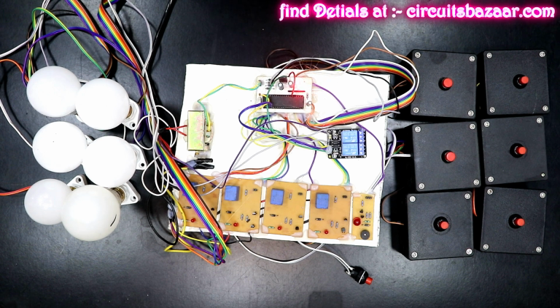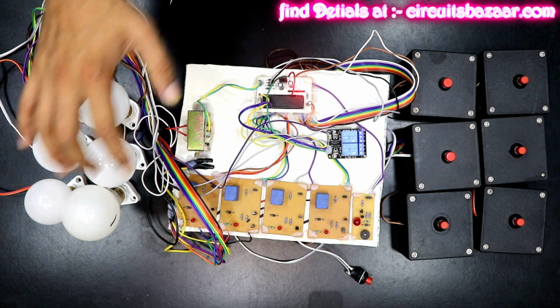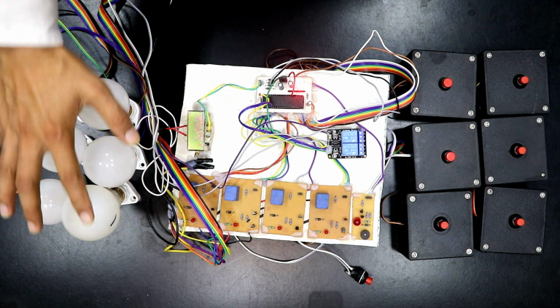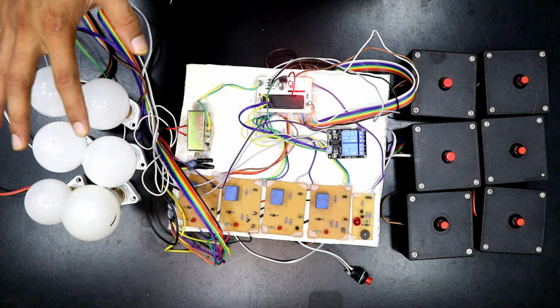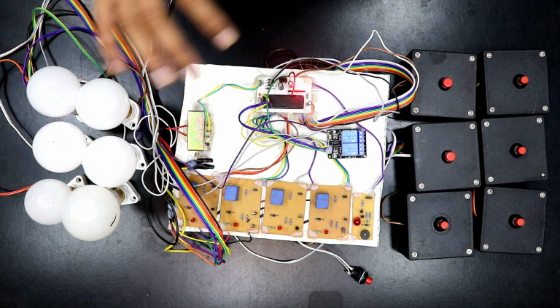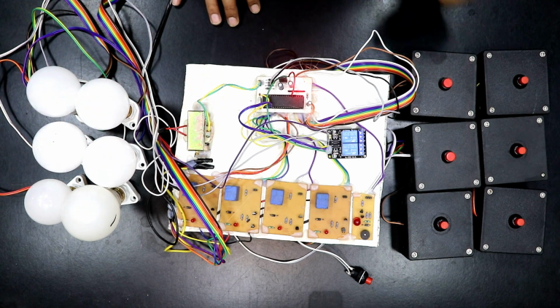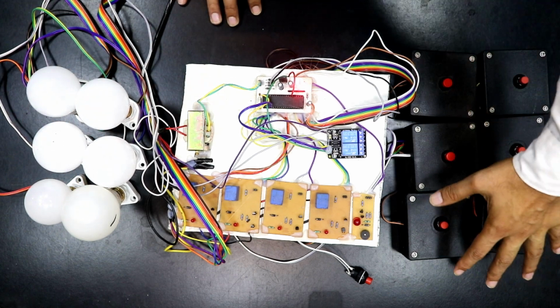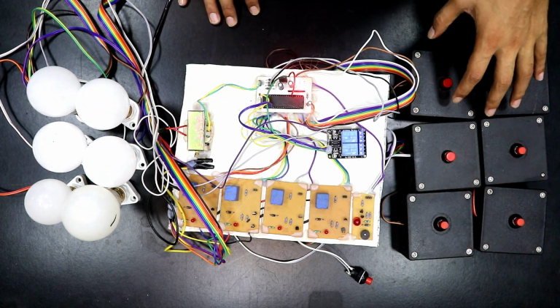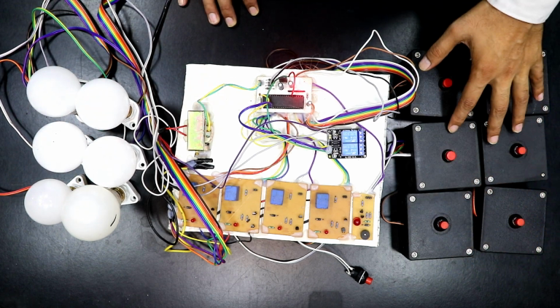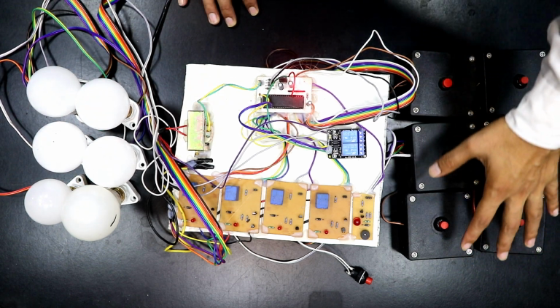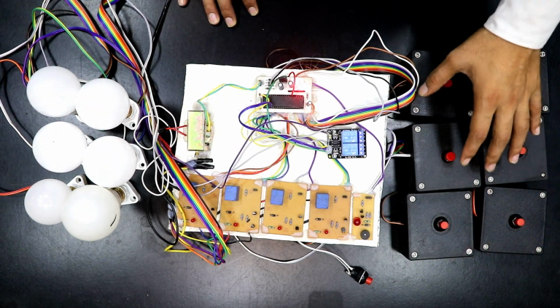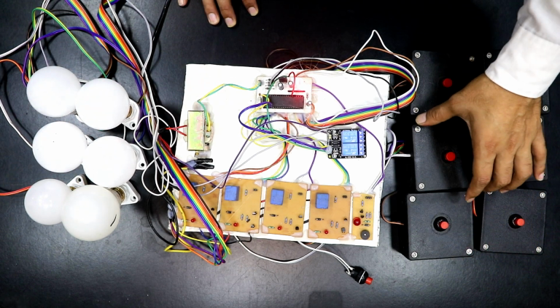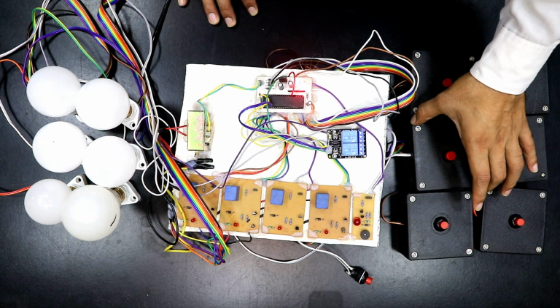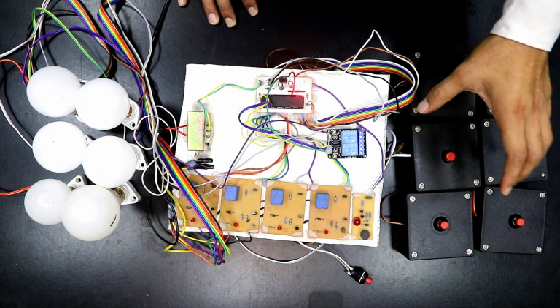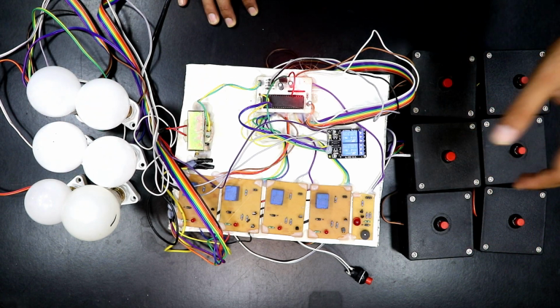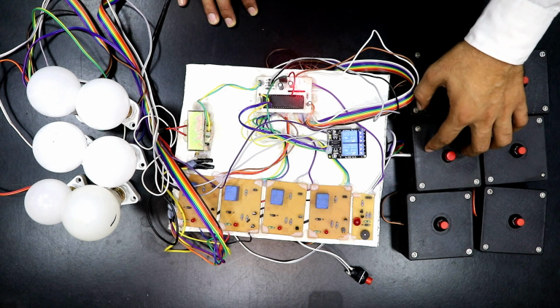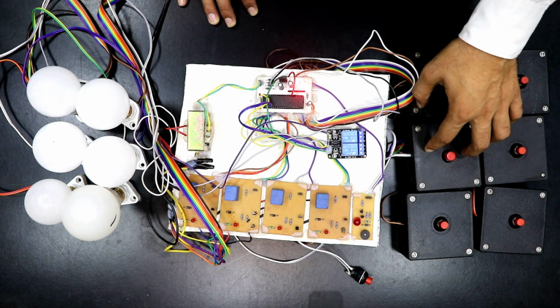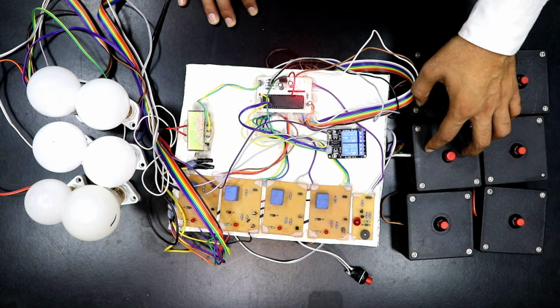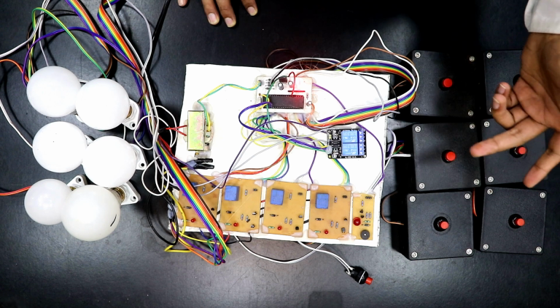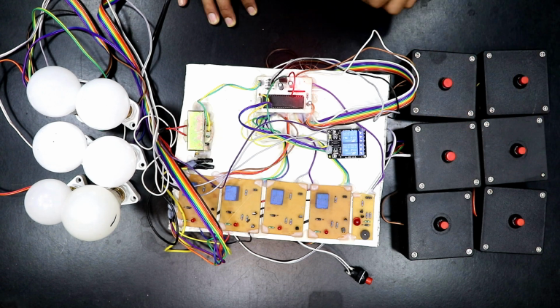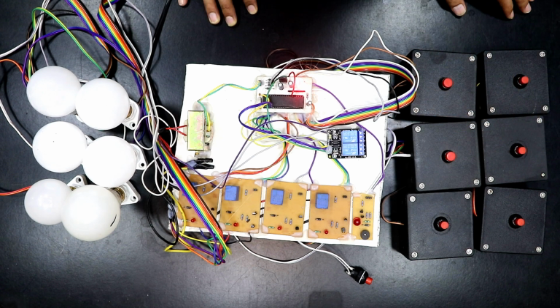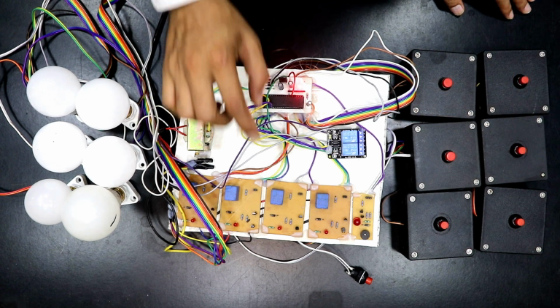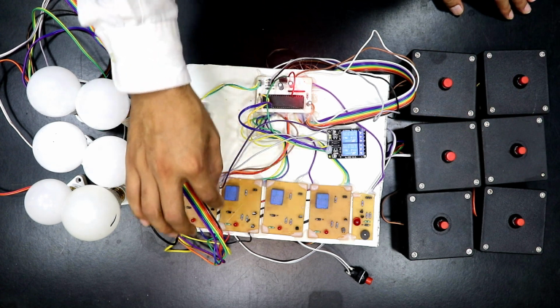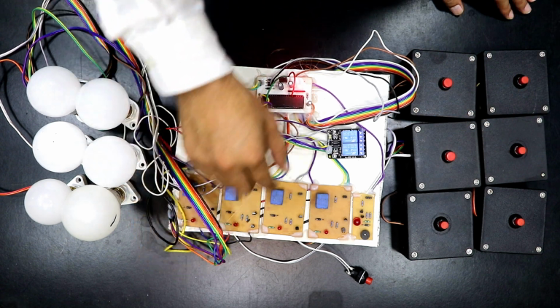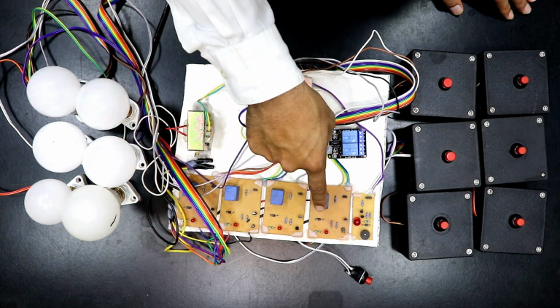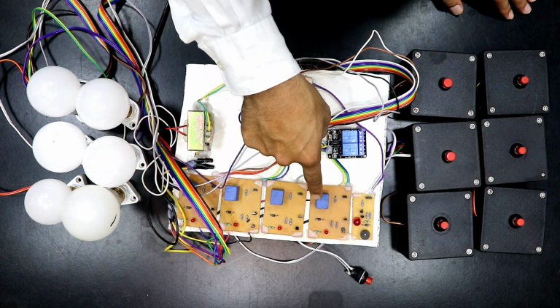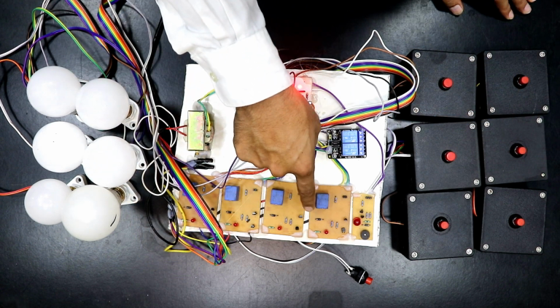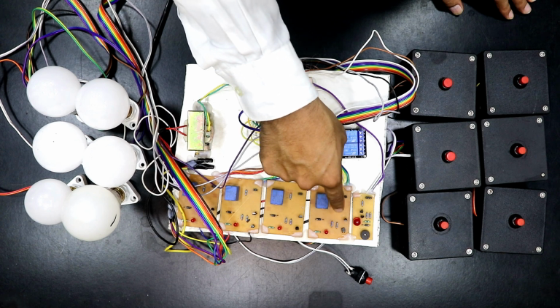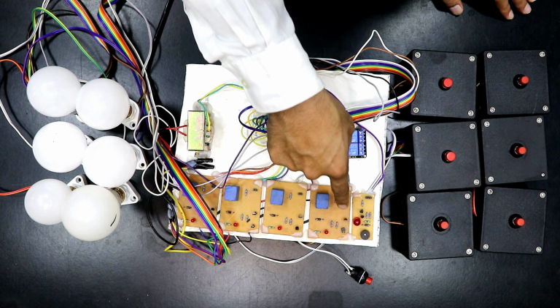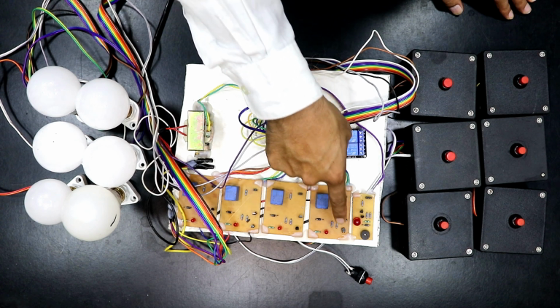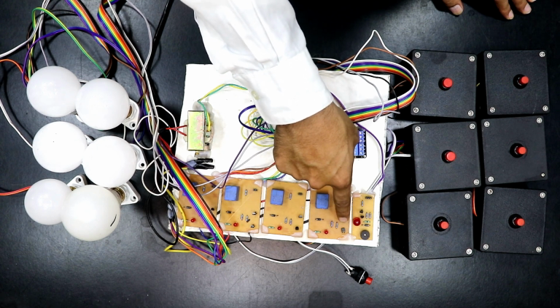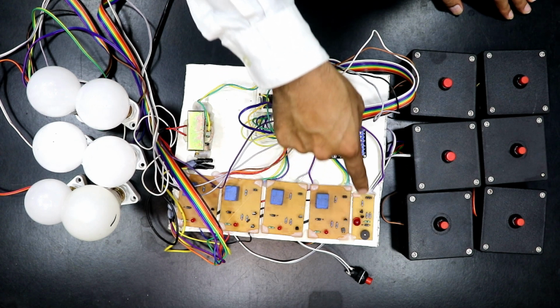This is the 8051 microcontroller board we are using. The bulbs are working on 230 volts and the inputs are for the six candidates. These are the input boxes so they can easily be placed in front of the students or candidates. The relay boards are using a Darlington pair configuration.